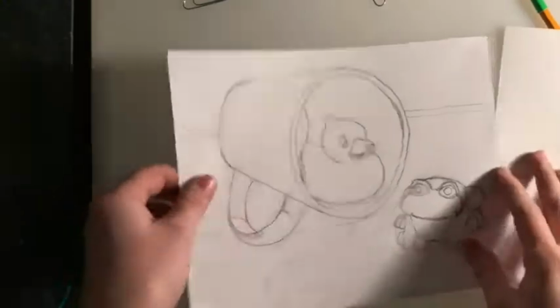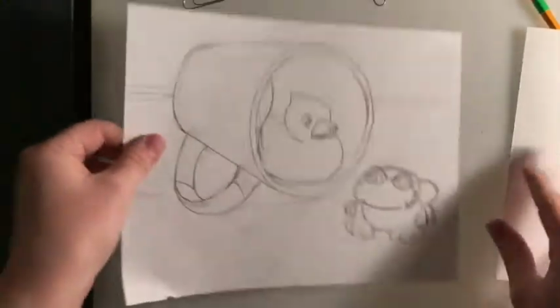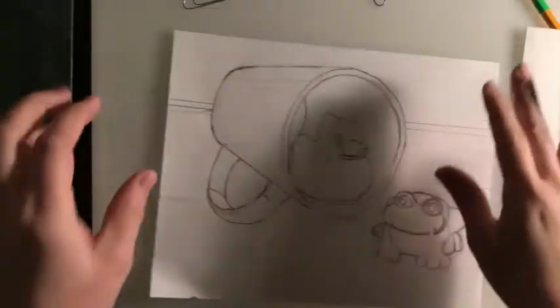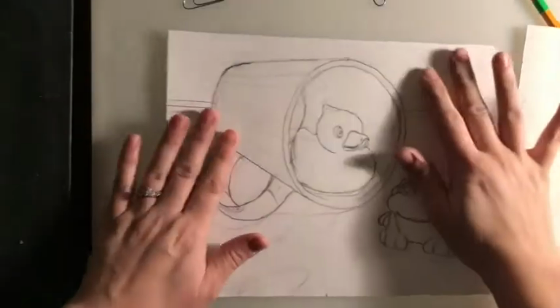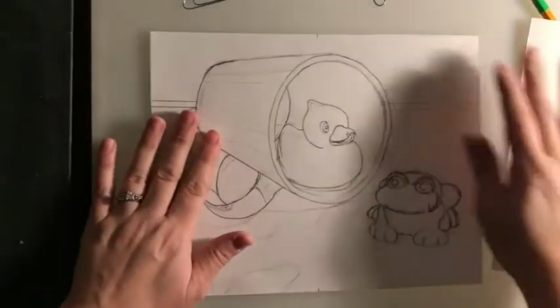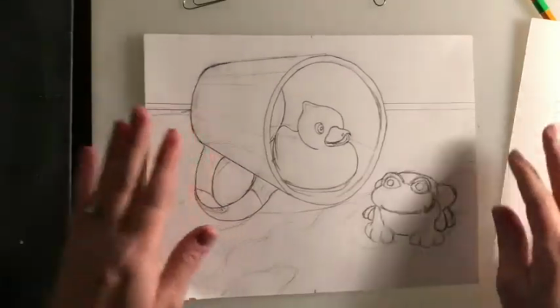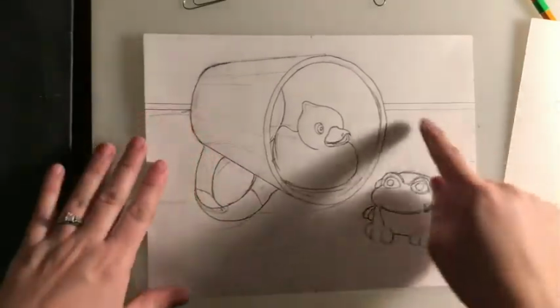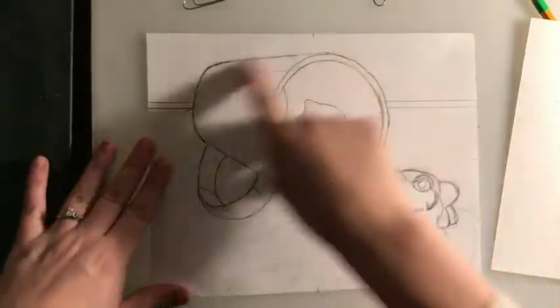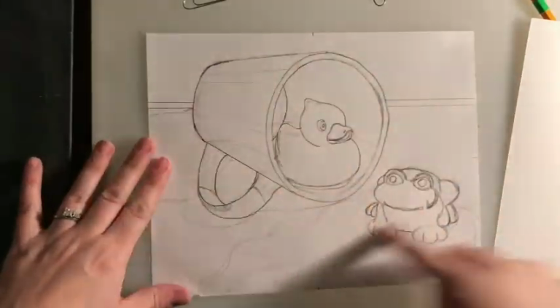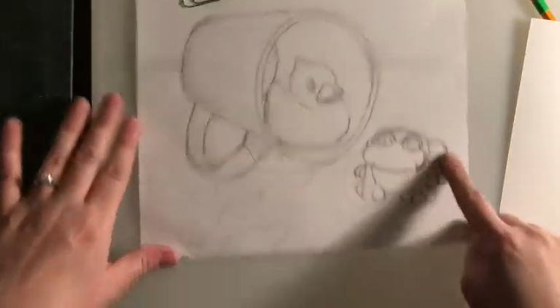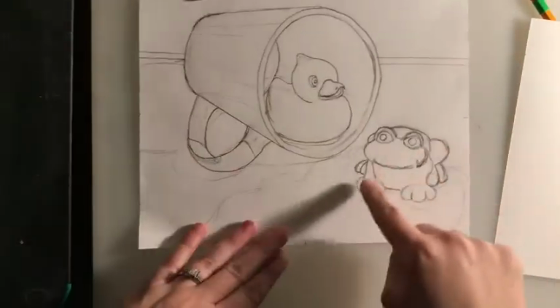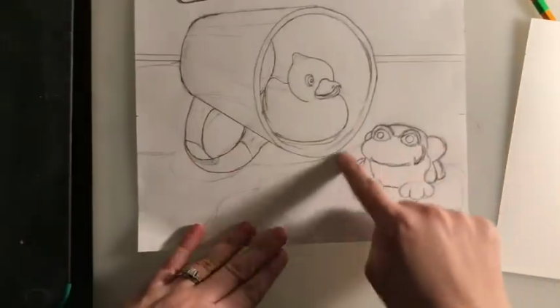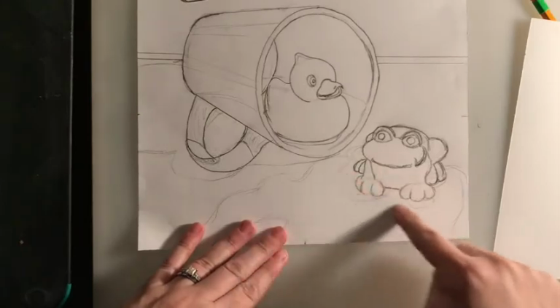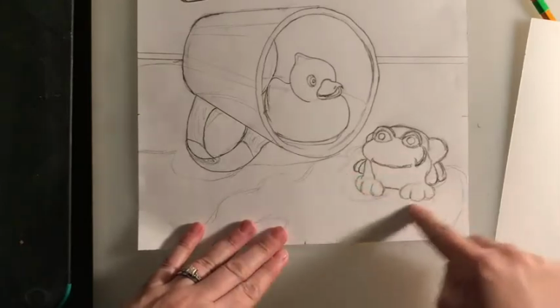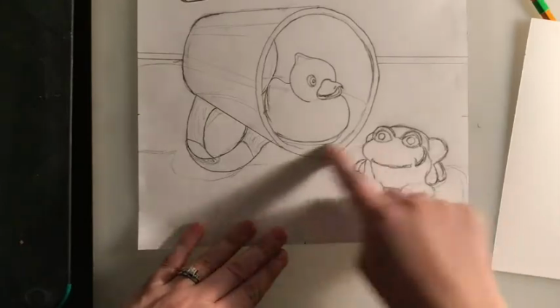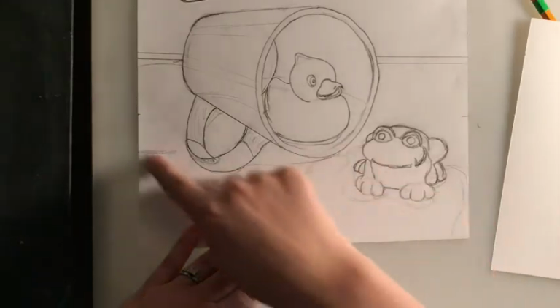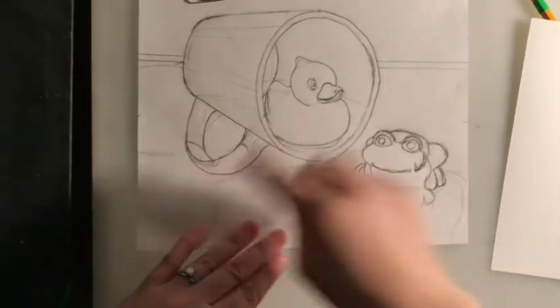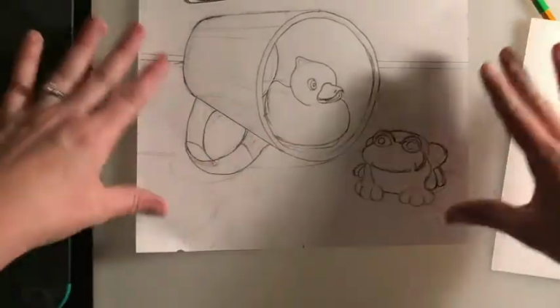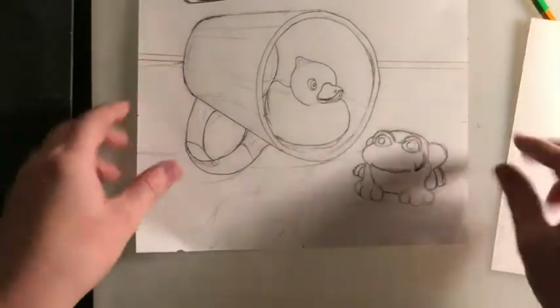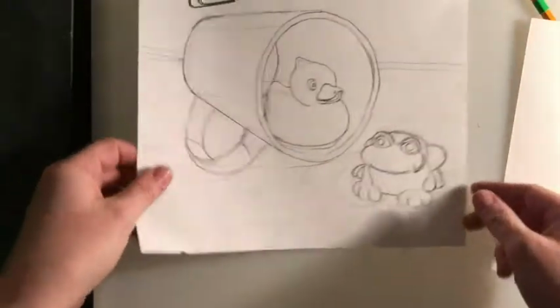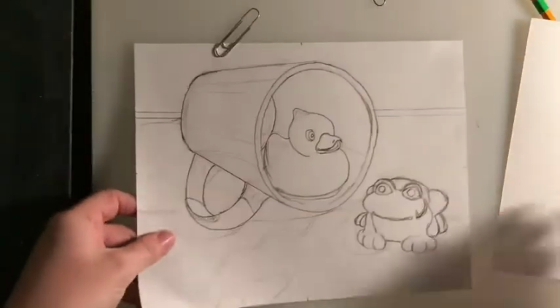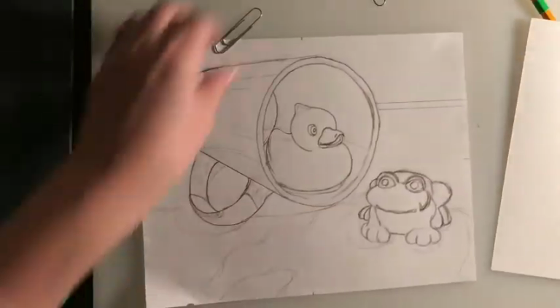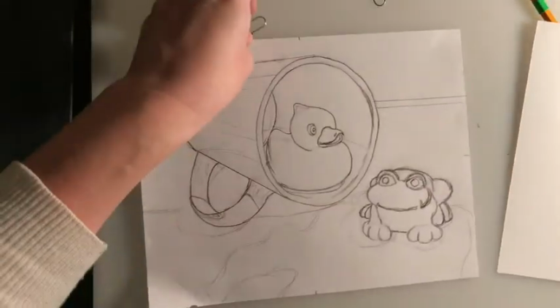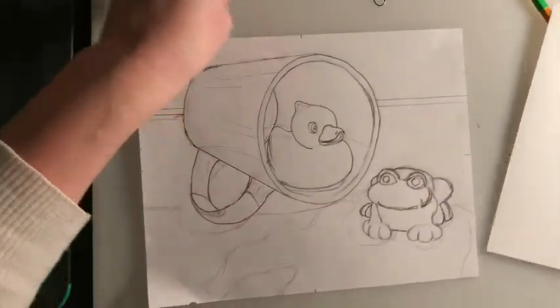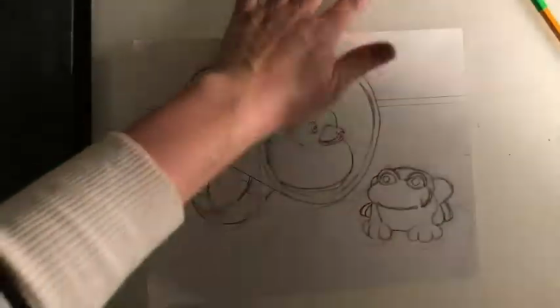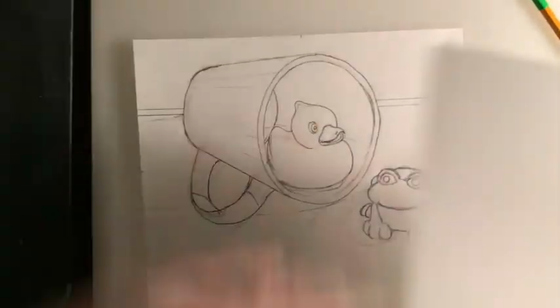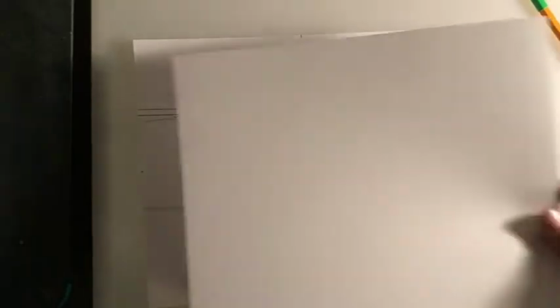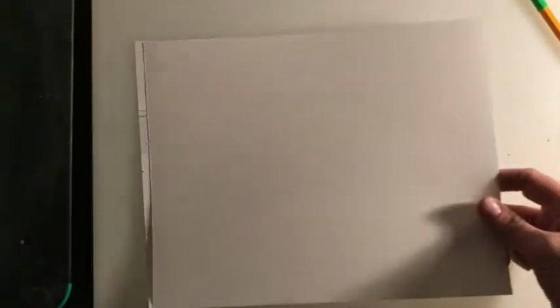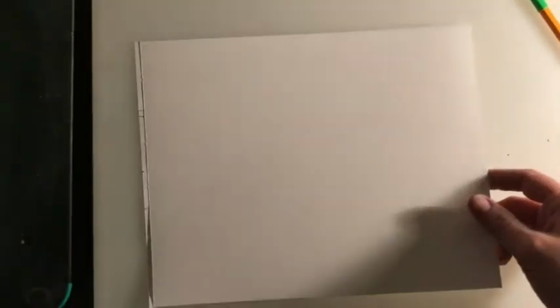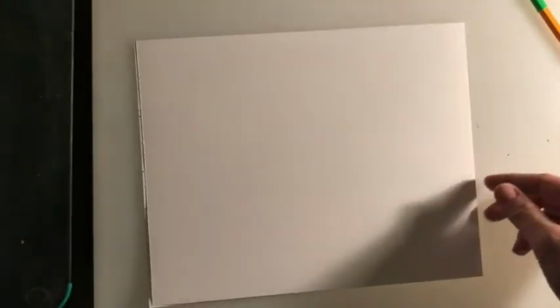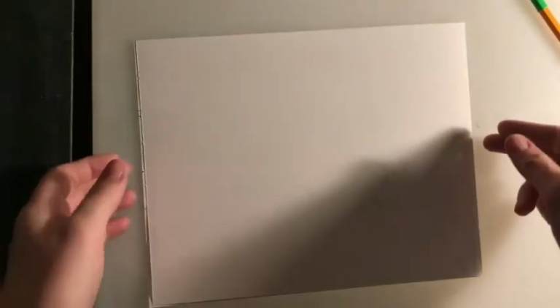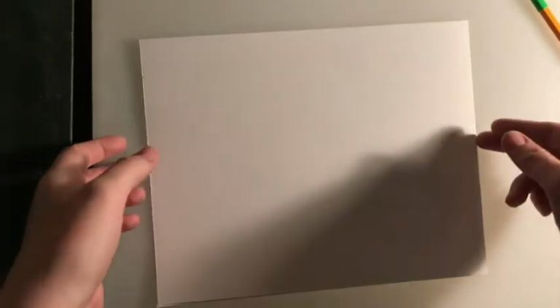Once you have finished your drawing, don't forget to put in your cast shadows where you saw those. Once you have it finished, you're going to come get a final paper from the teacher.